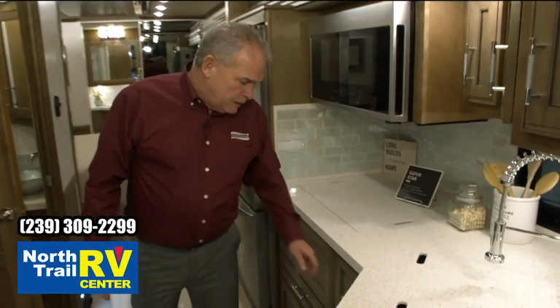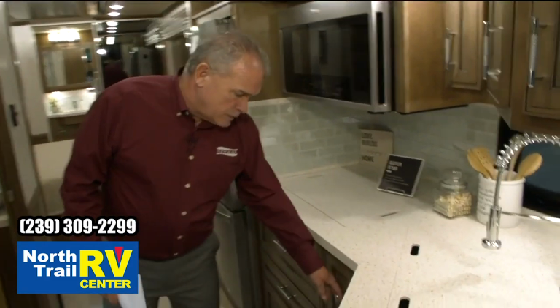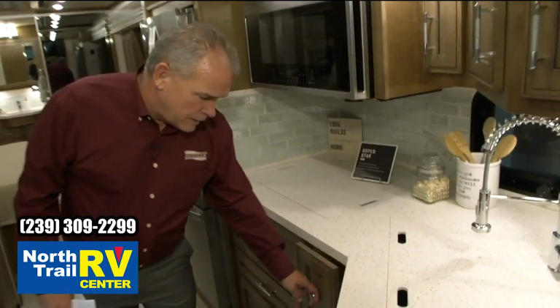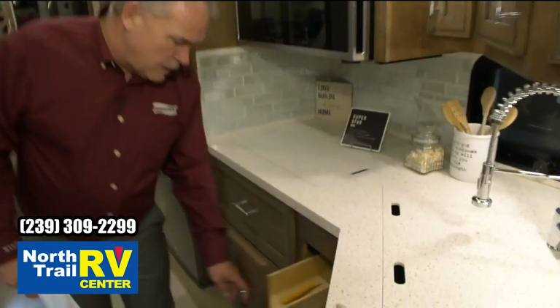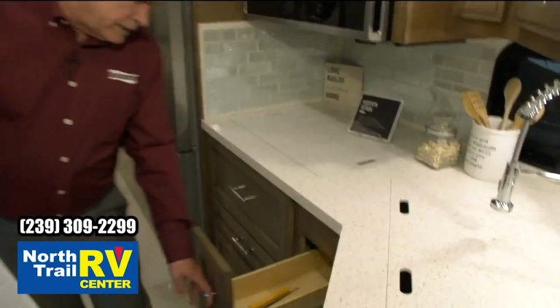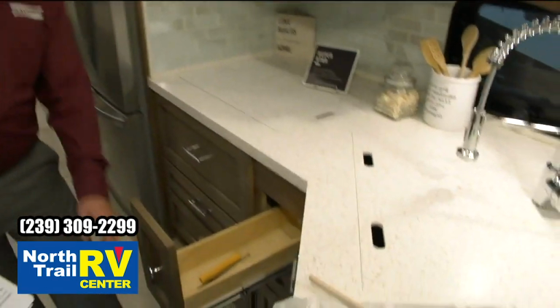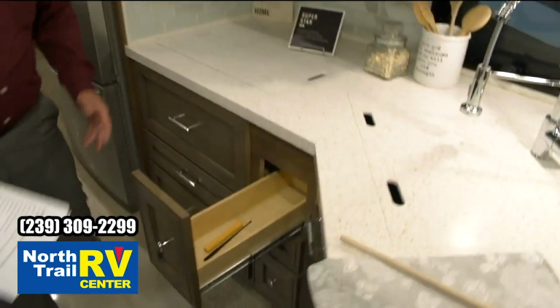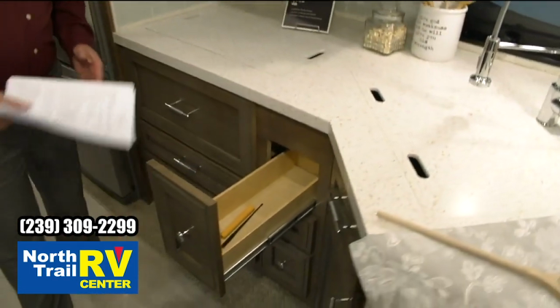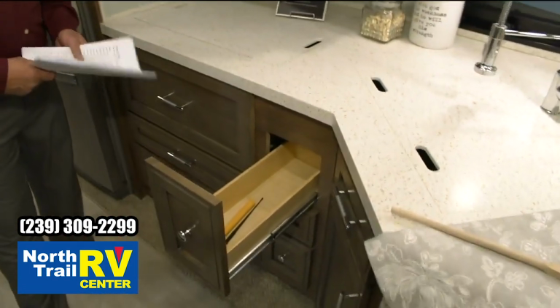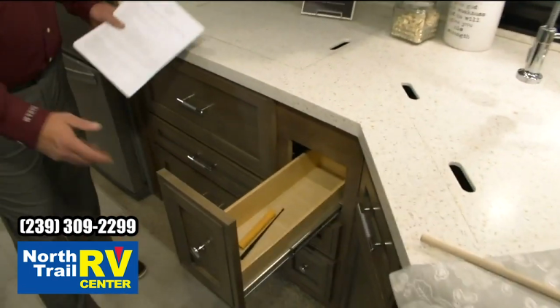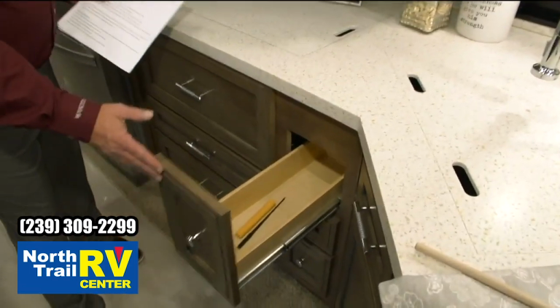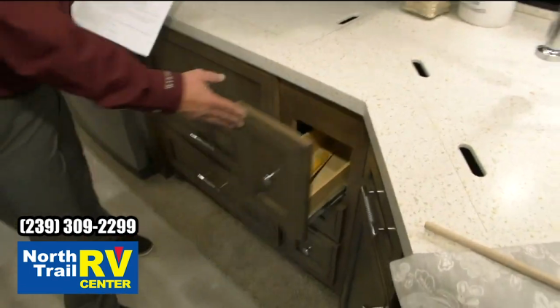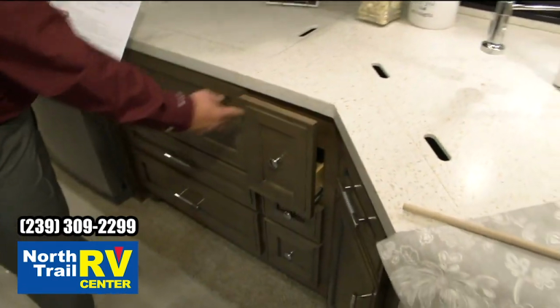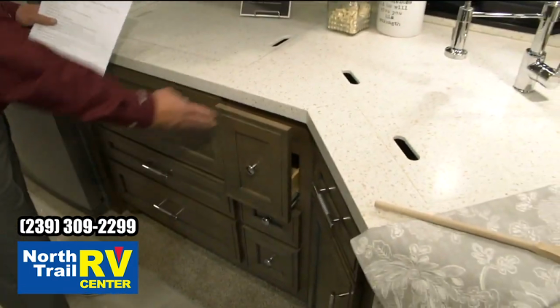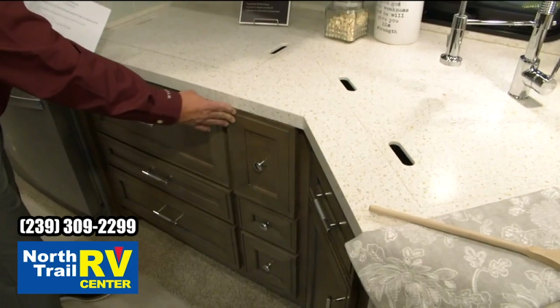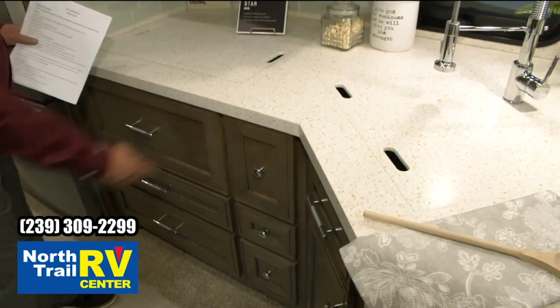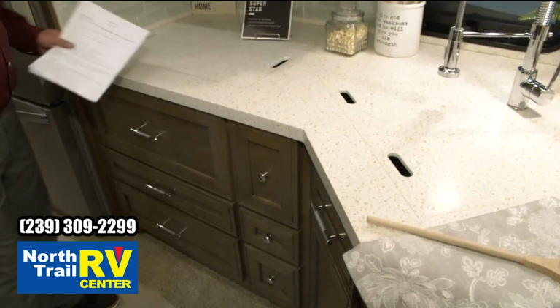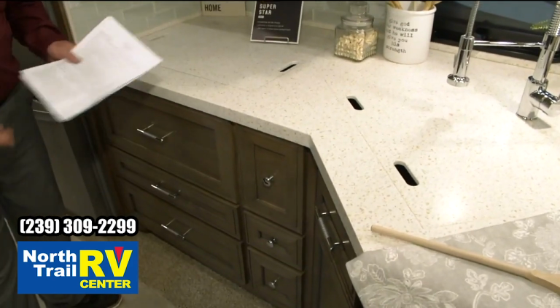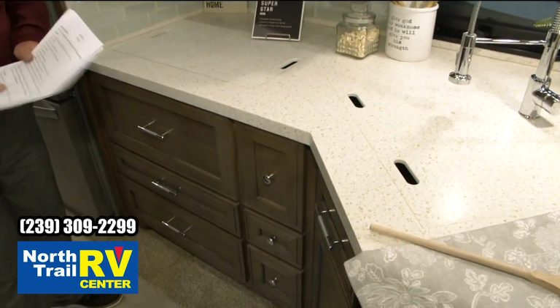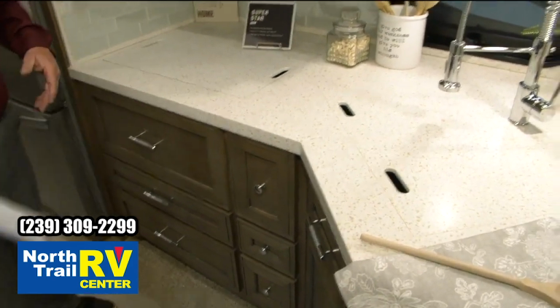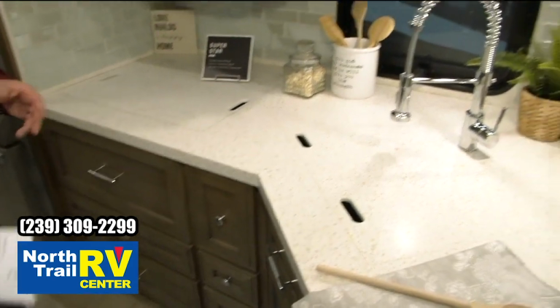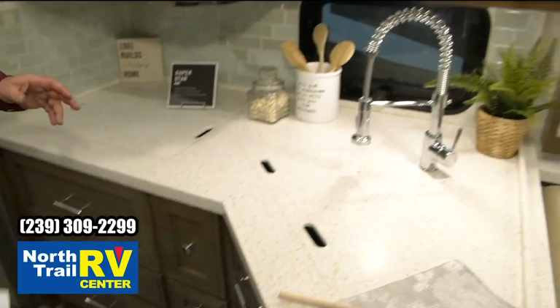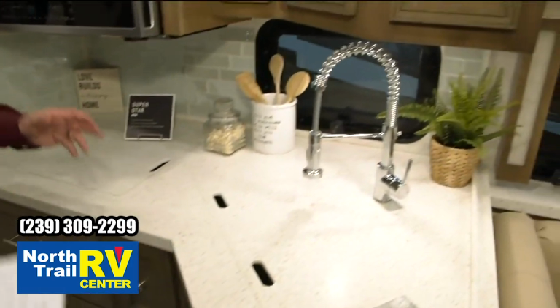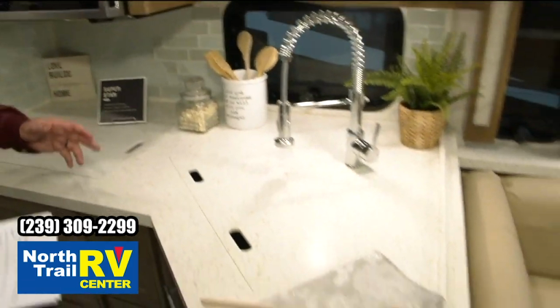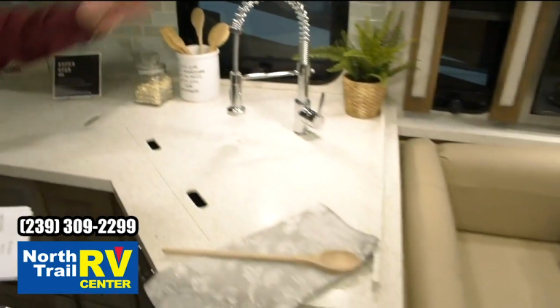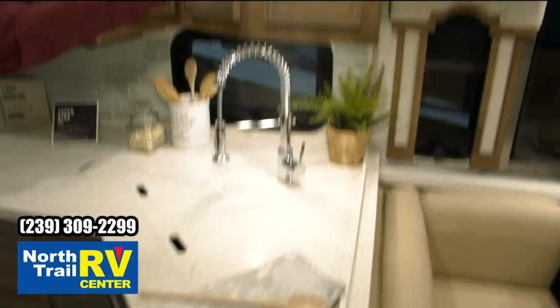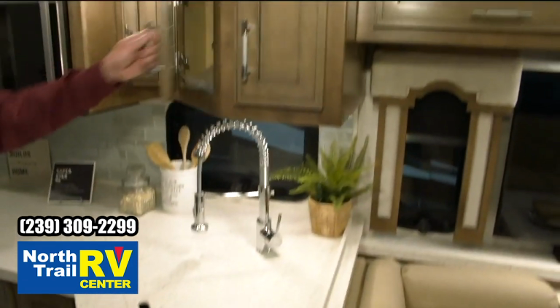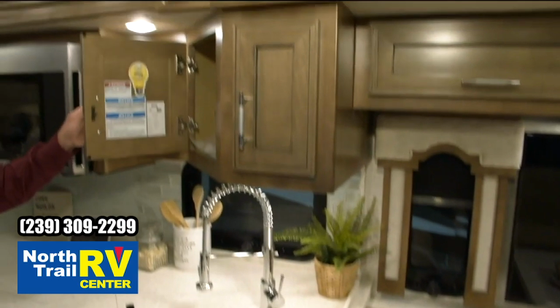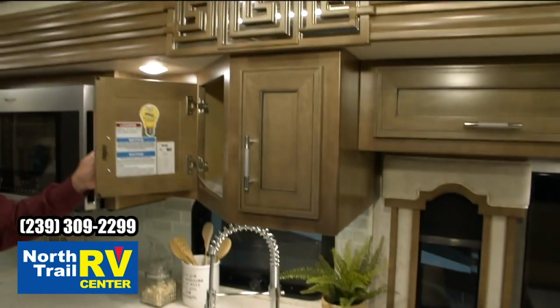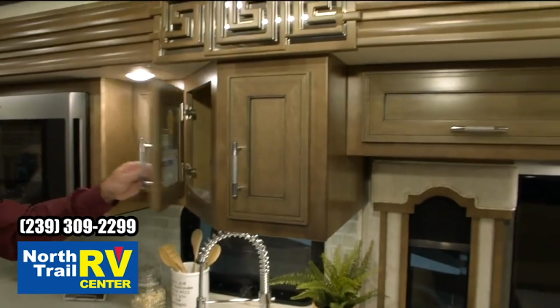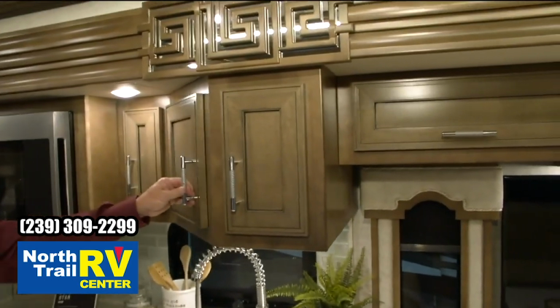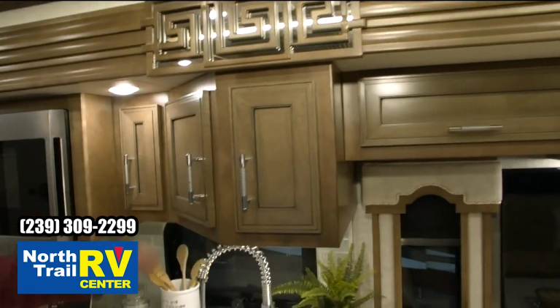Some of the things we've done on this — this is a Ventana price point — but you're going to have the soft-close drawers, very easy to go in. For a 40-foot floor plan, you're going to have a lot of storage in here.